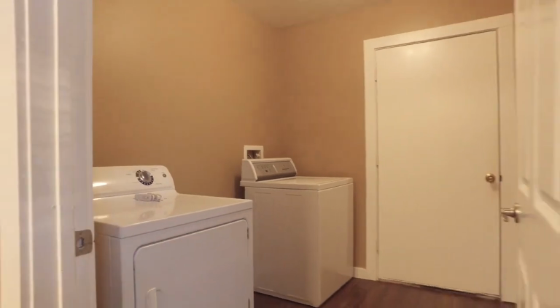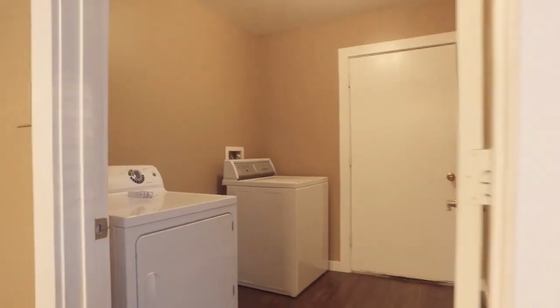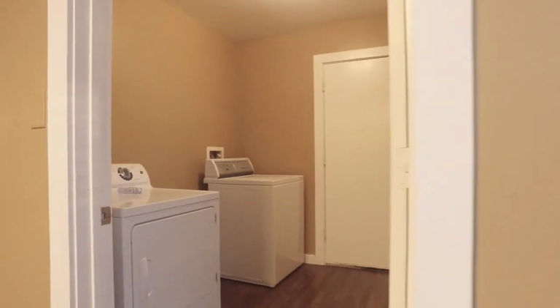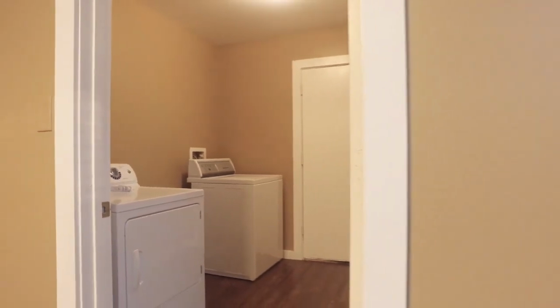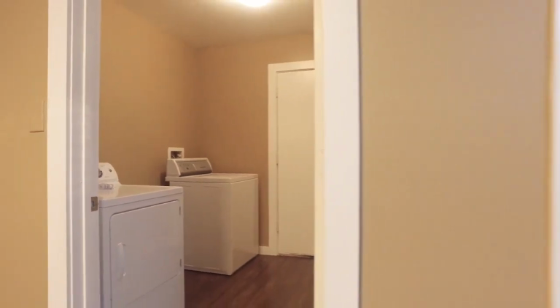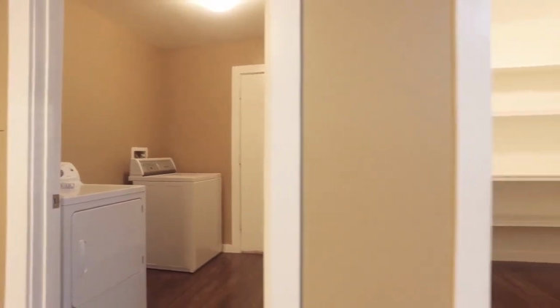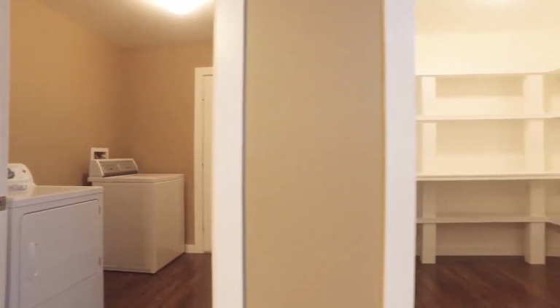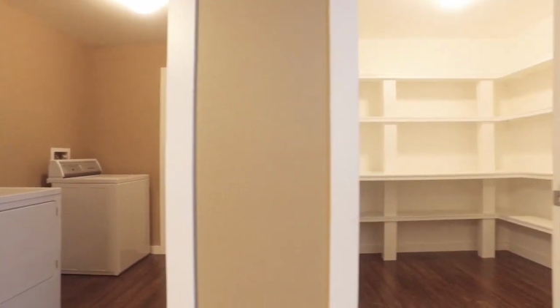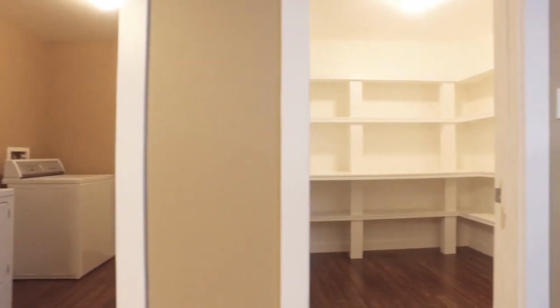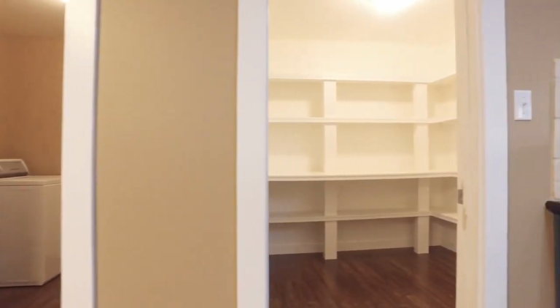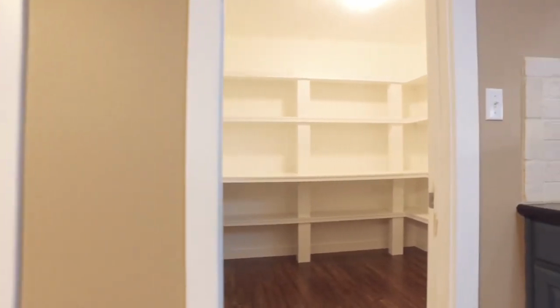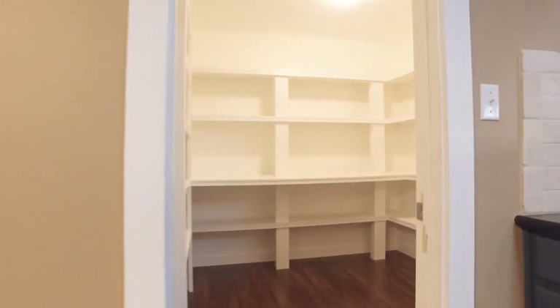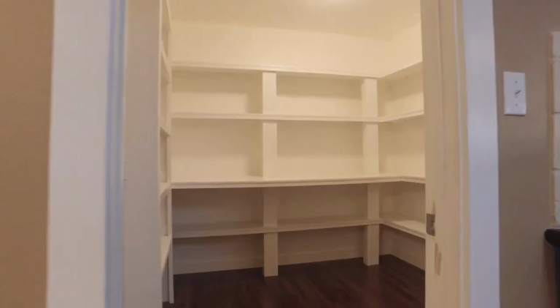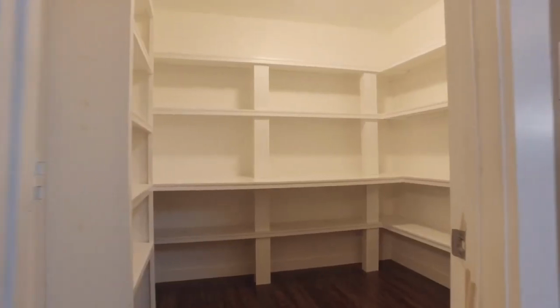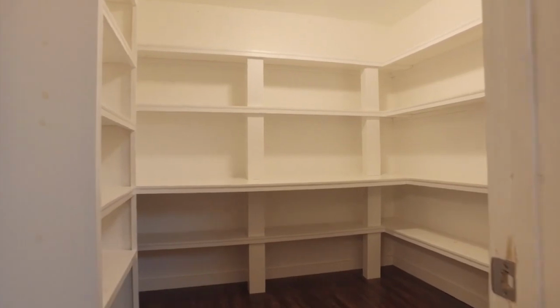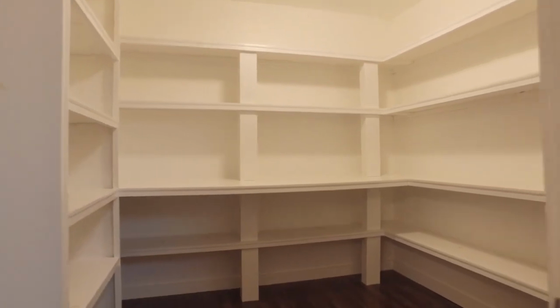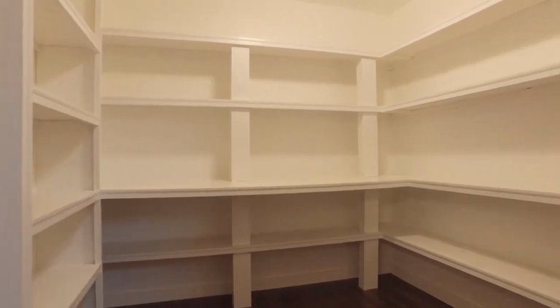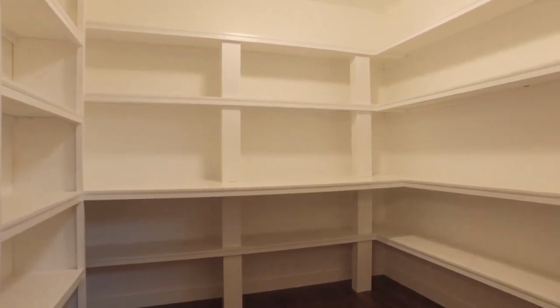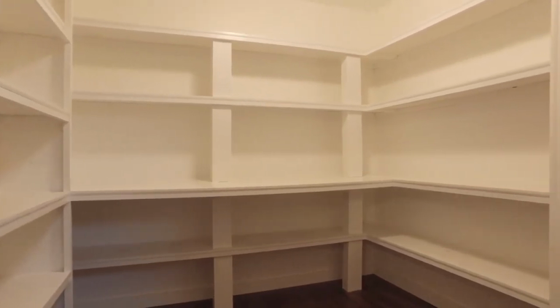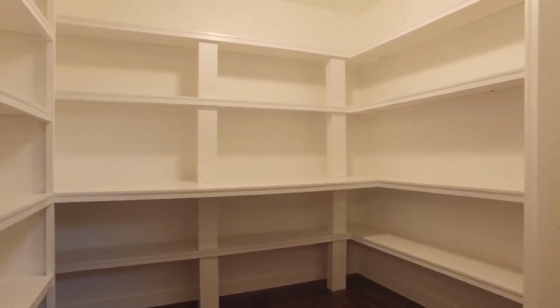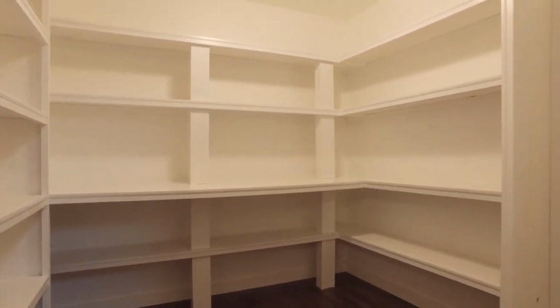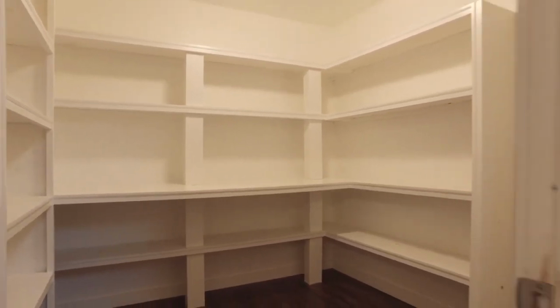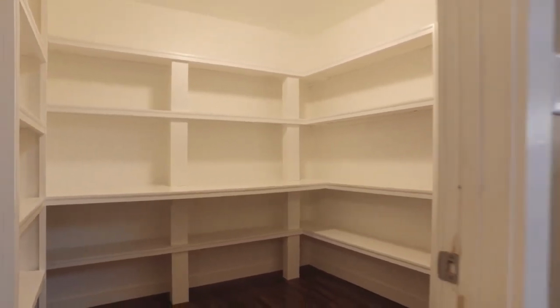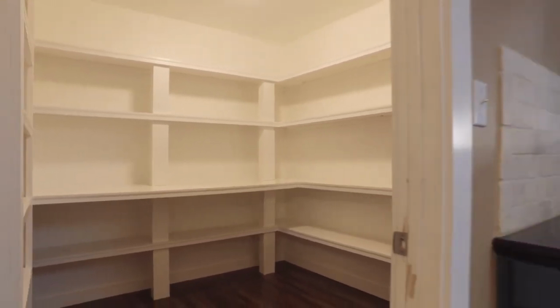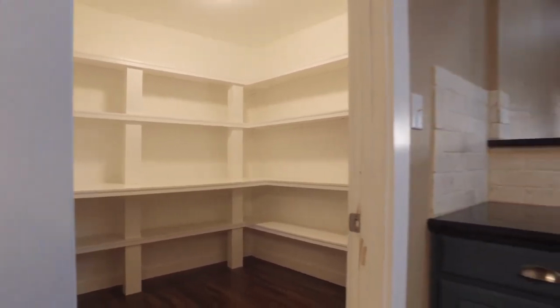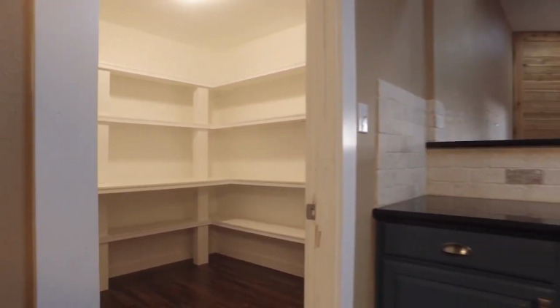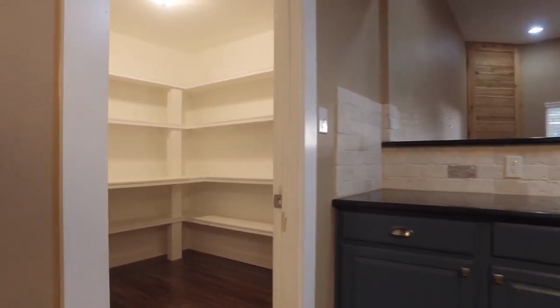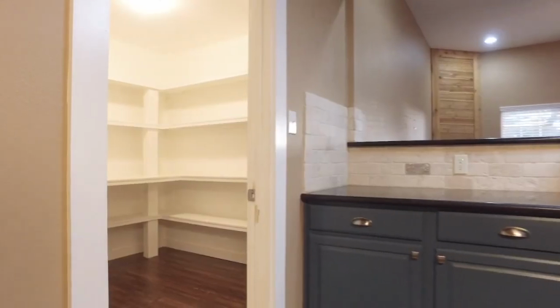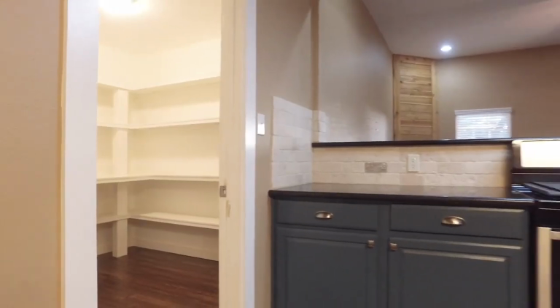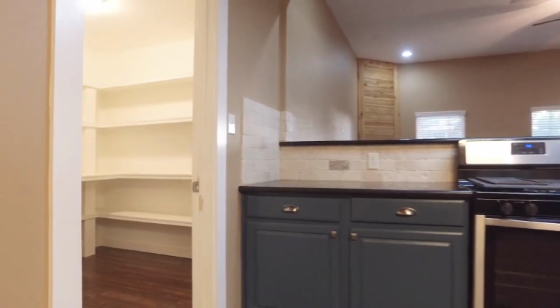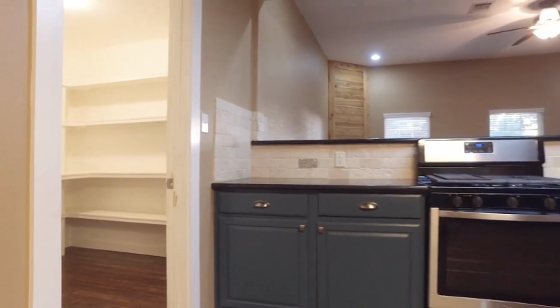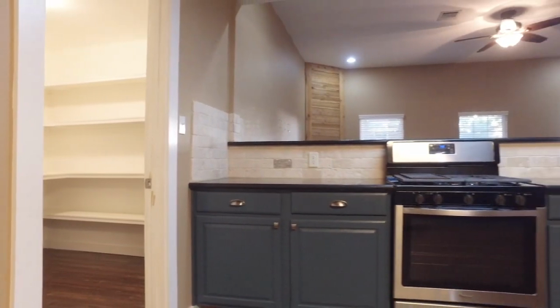The utility room is just off the kitchen, so multitasking is easy, and the size of this pantry is impressive. You could stock up on anything and keep it right there, climate controlled.